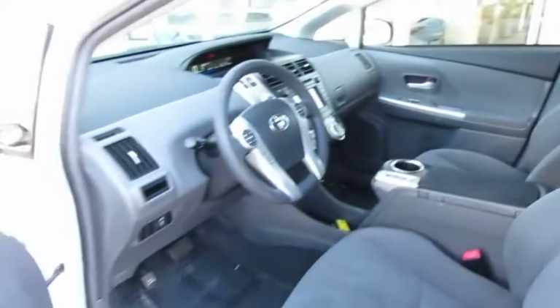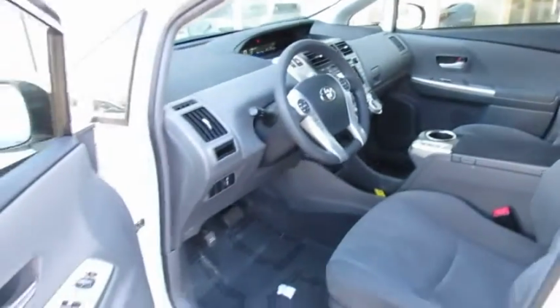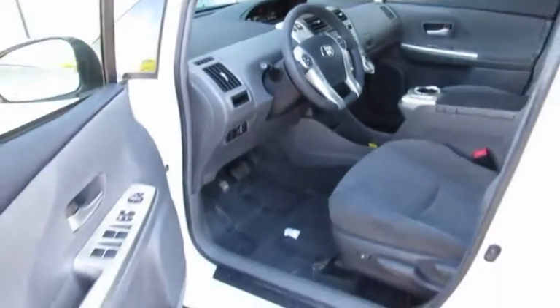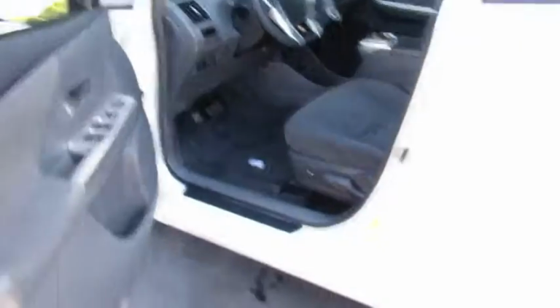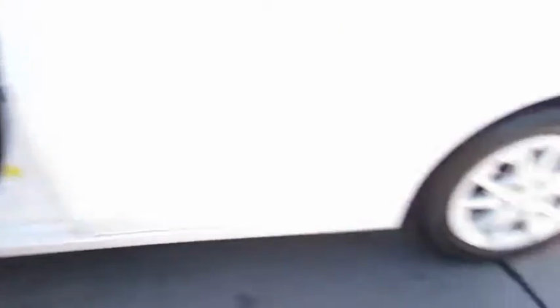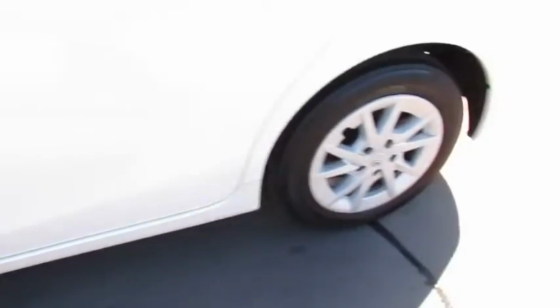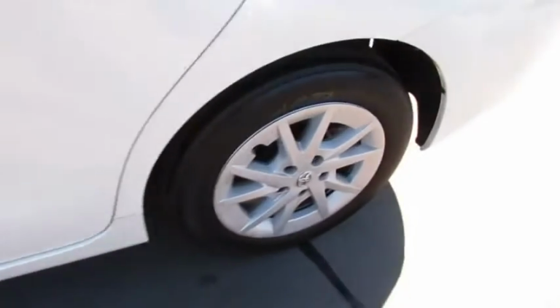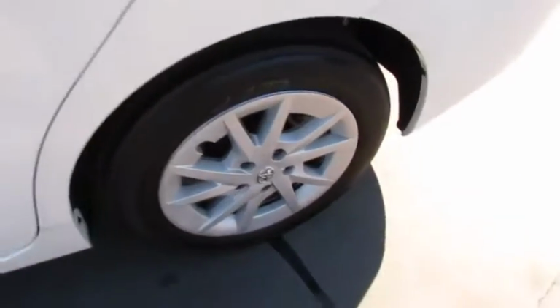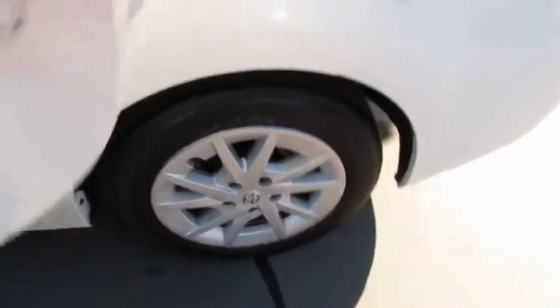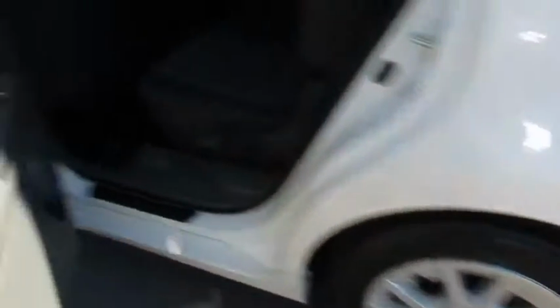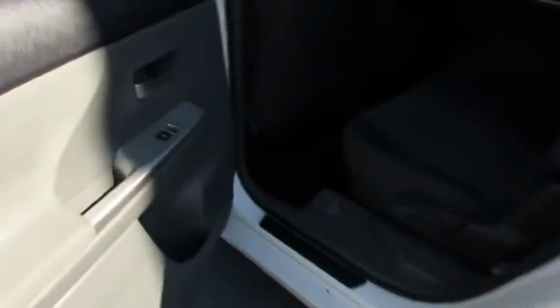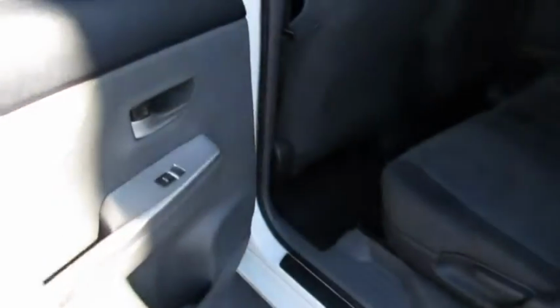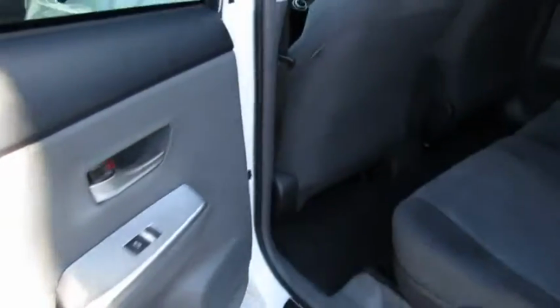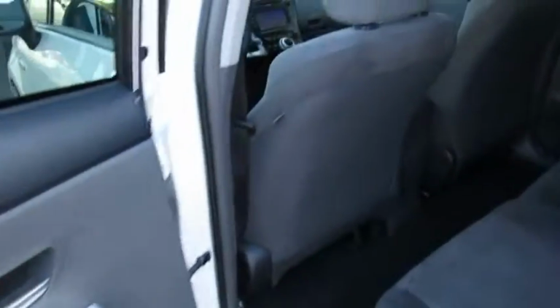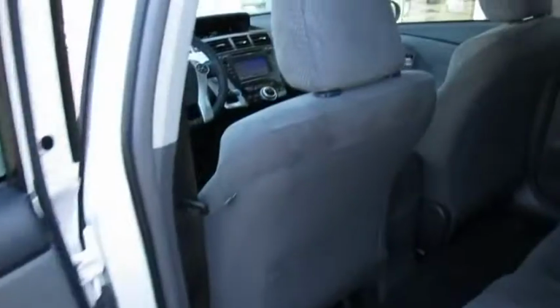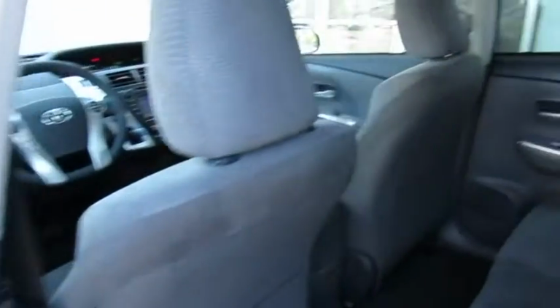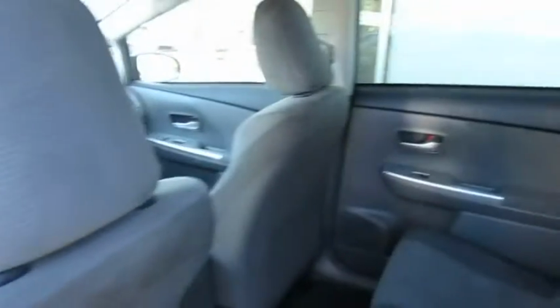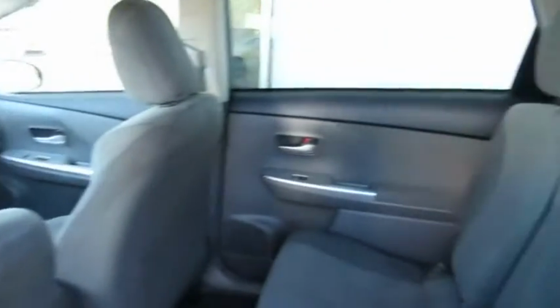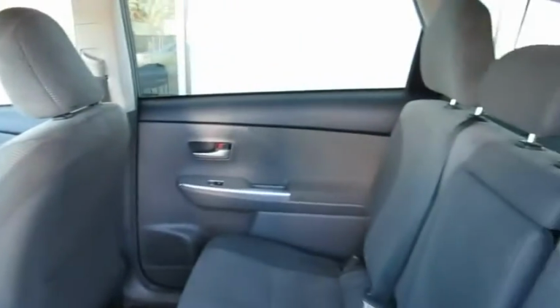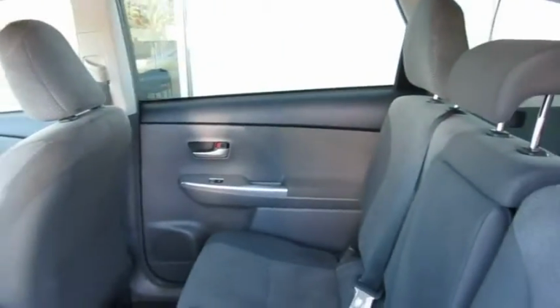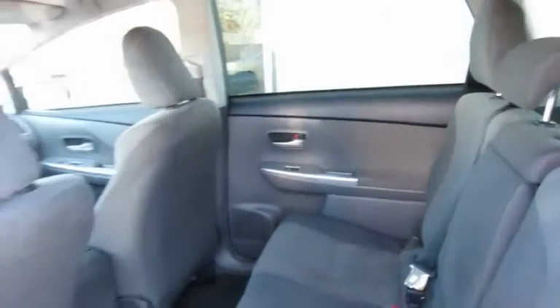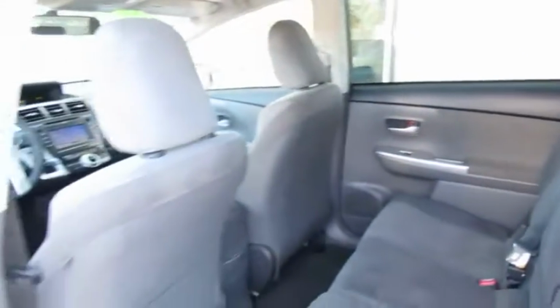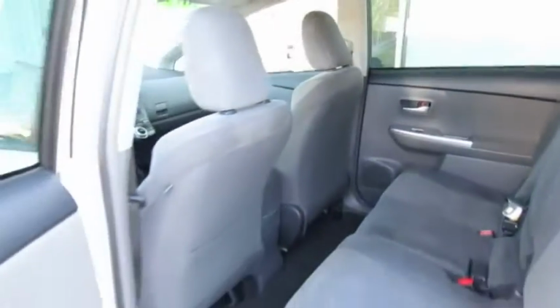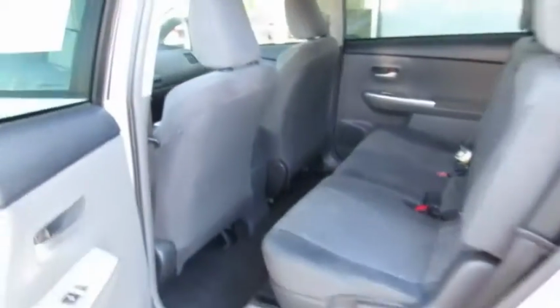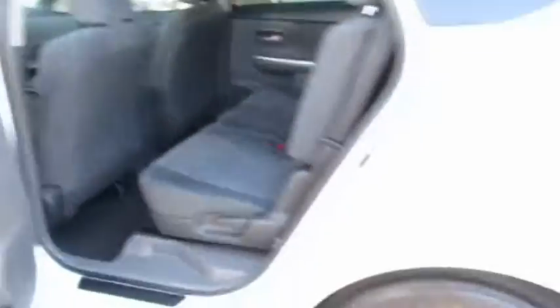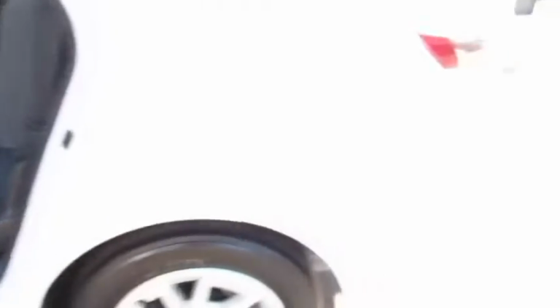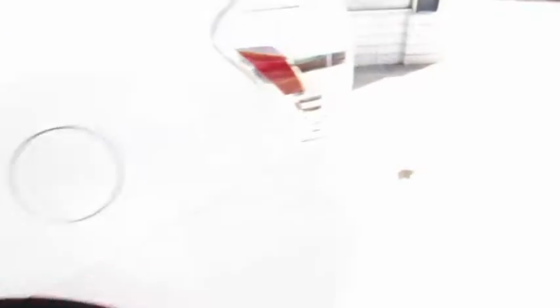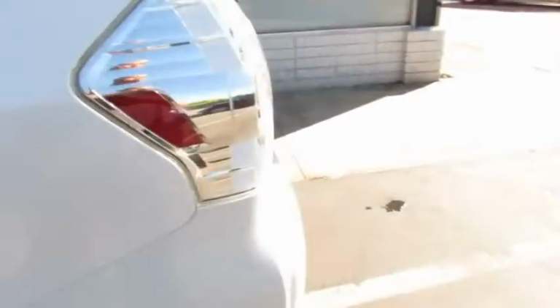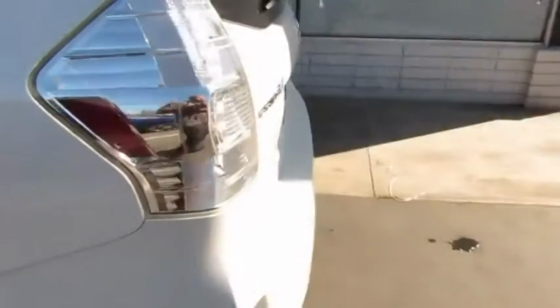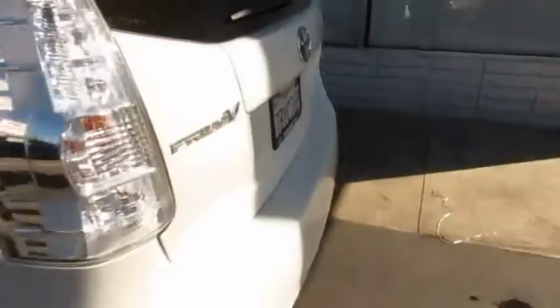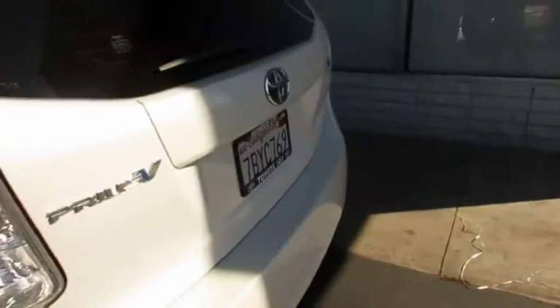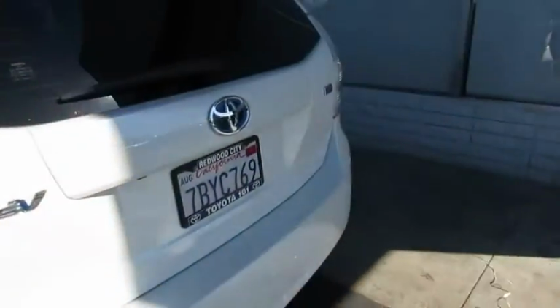Here are some of this vehicle's great options: back-up camera, stability control, anti-lock braking system, keyless entry, traction control, steering wheel audio controls, Bluetooth, driver airbag, power steering, adjustable steering wheel.